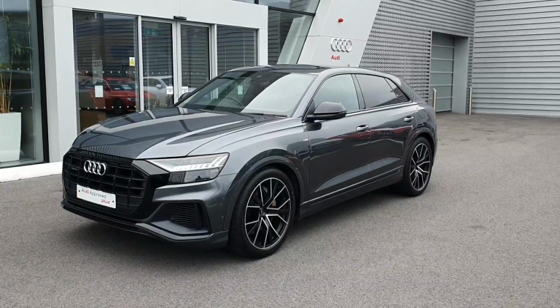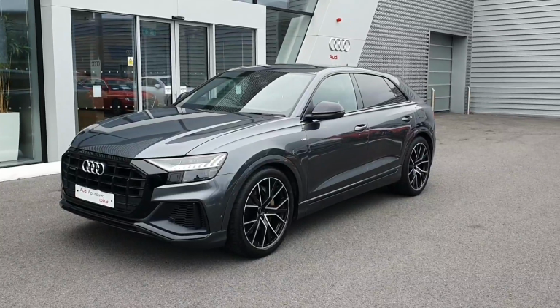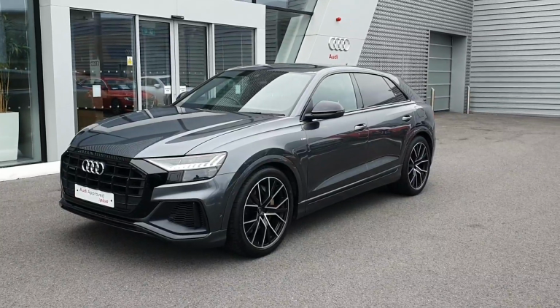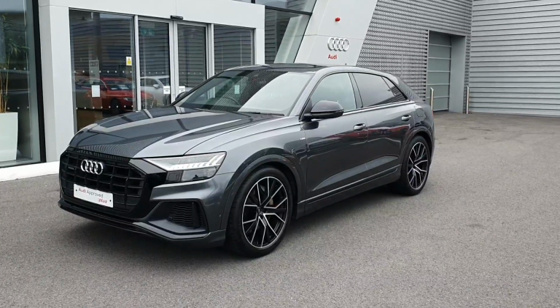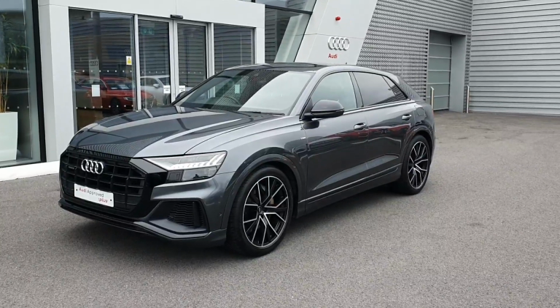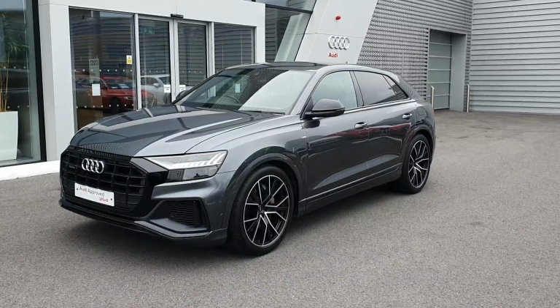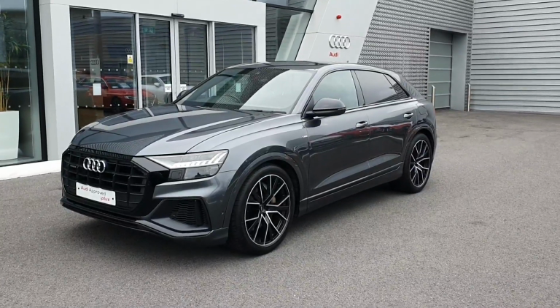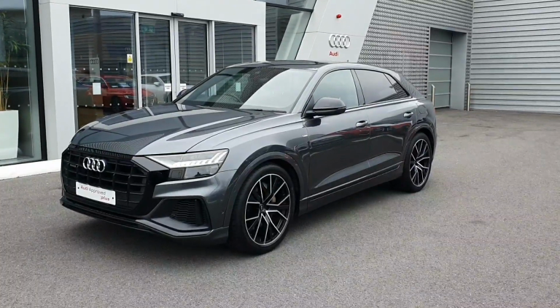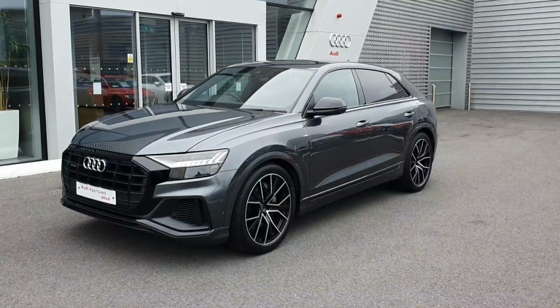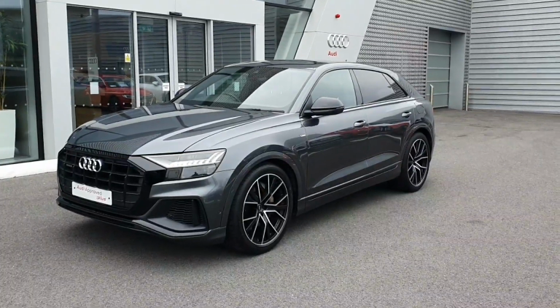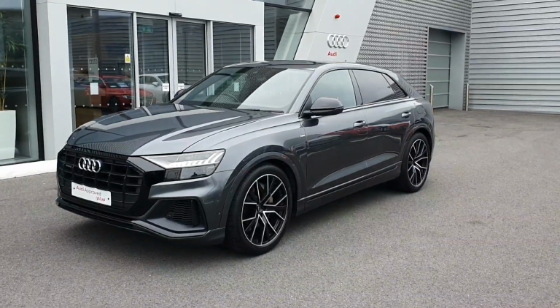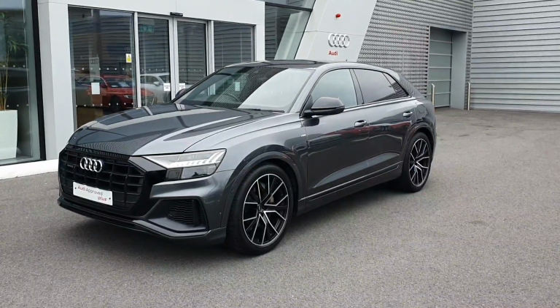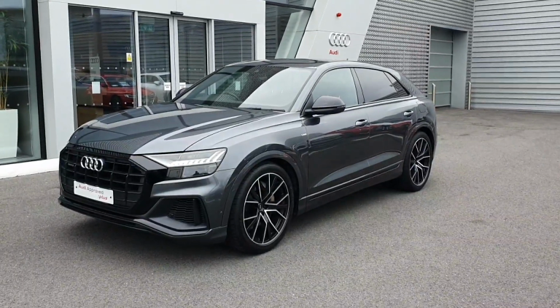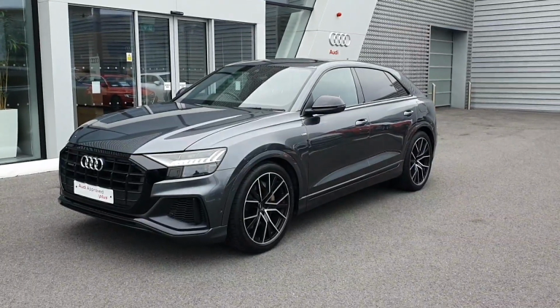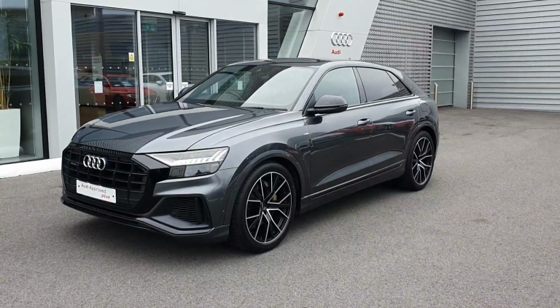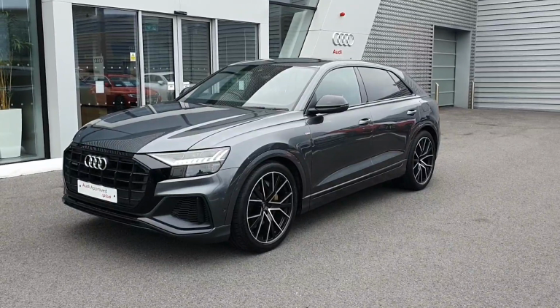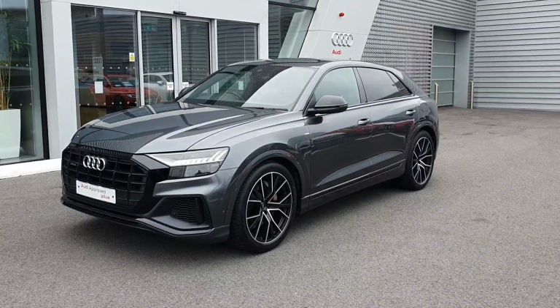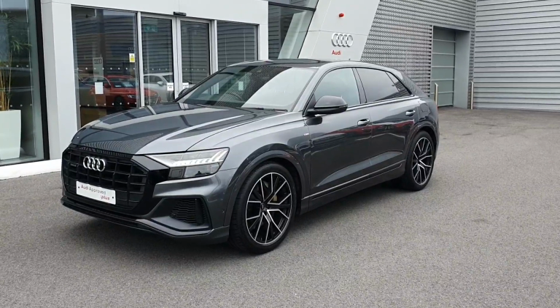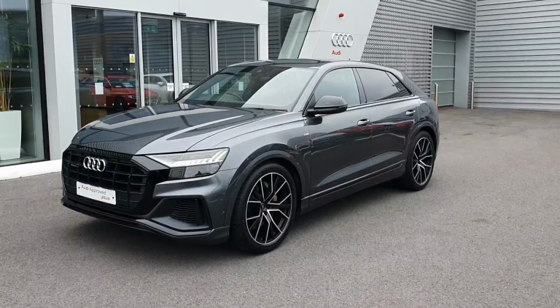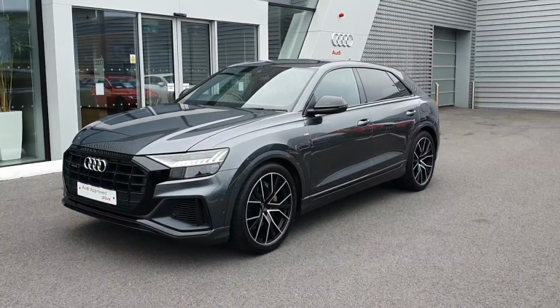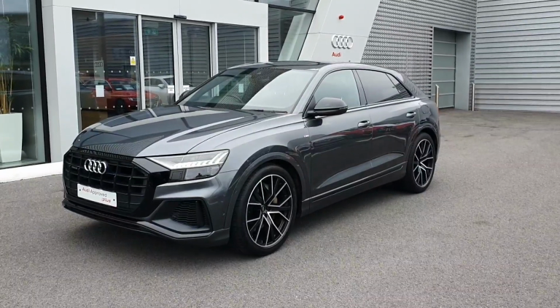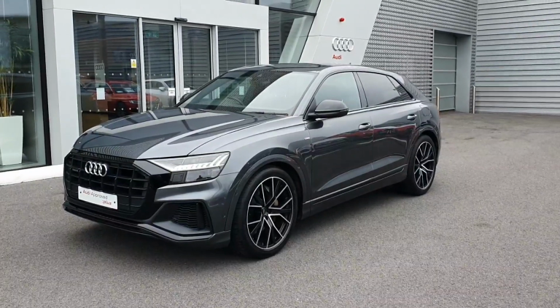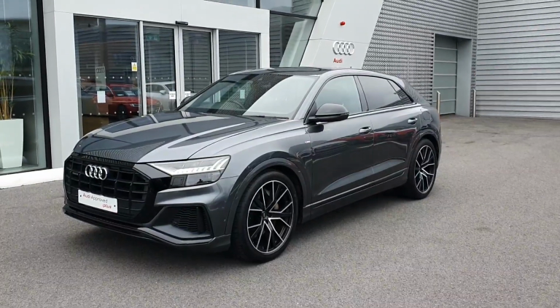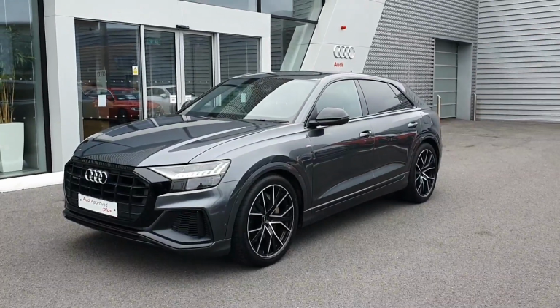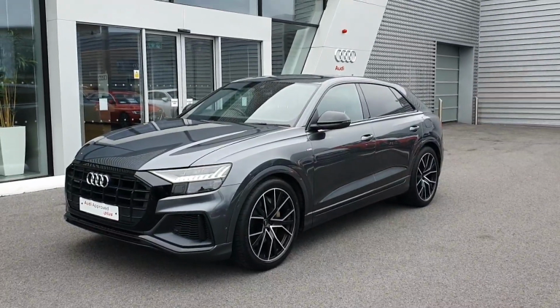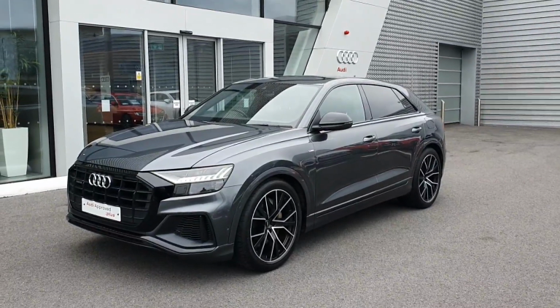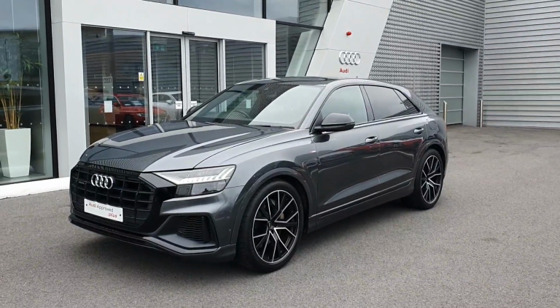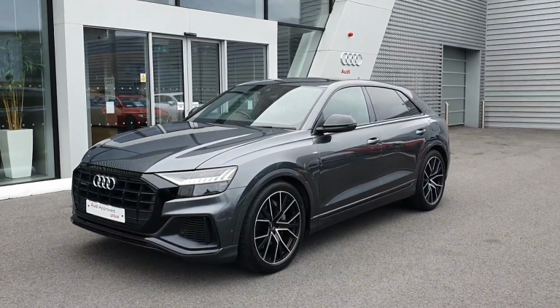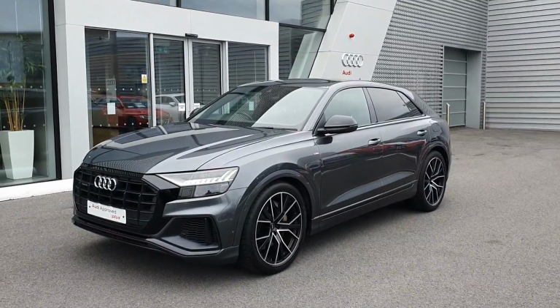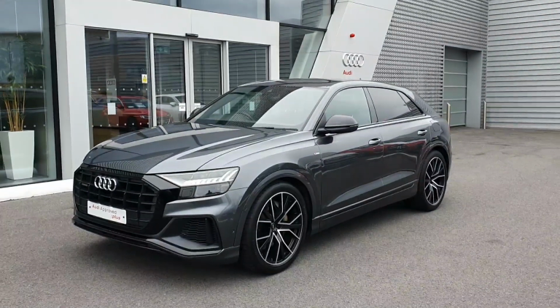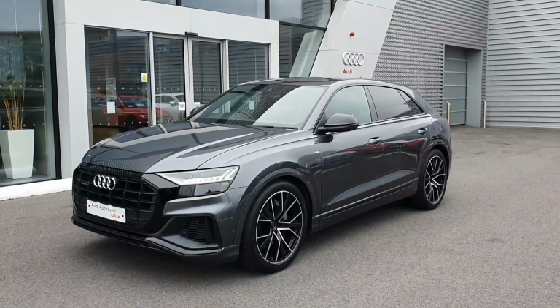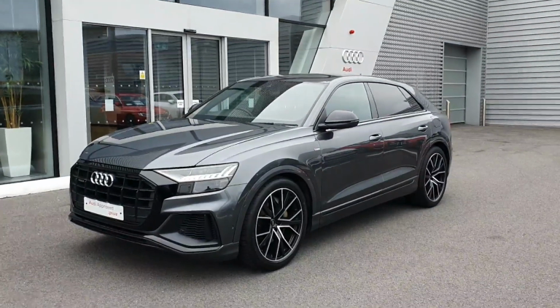Hello and welcome to Audi Limerick online sales enquiries. Today we have a 2021 Audi Q8 55 TFSI E Quattro Black Edition.